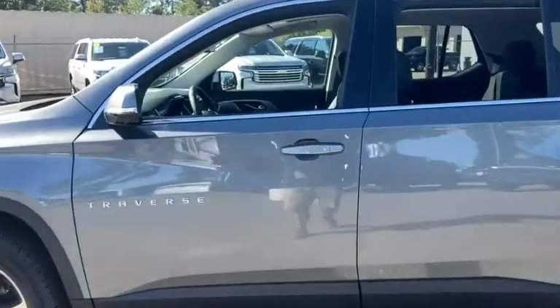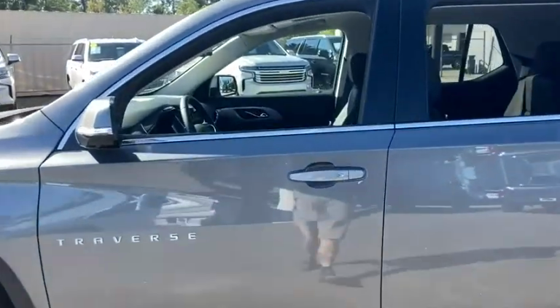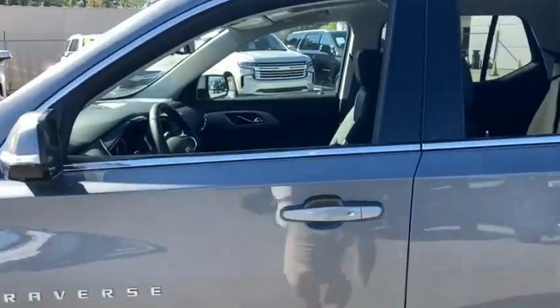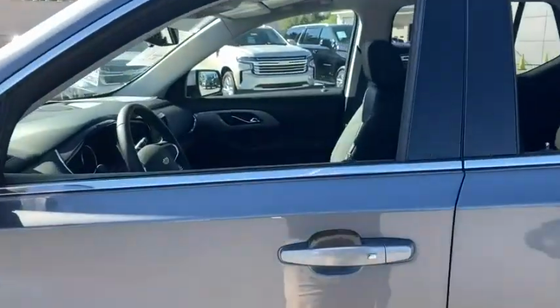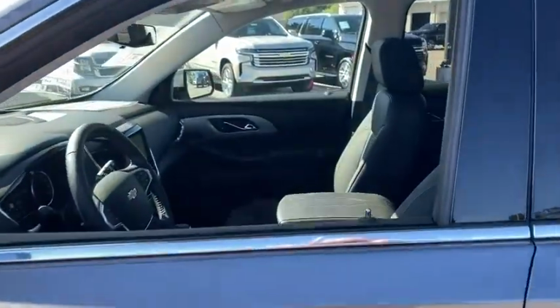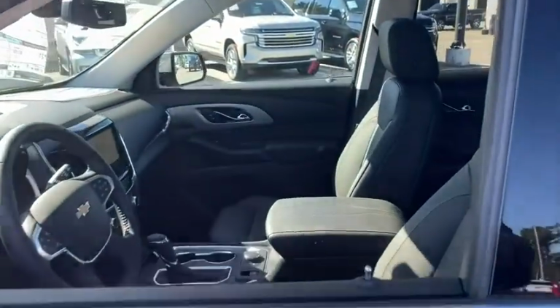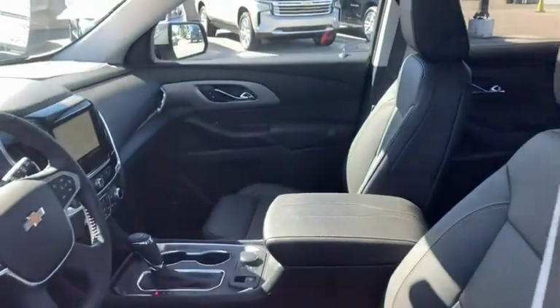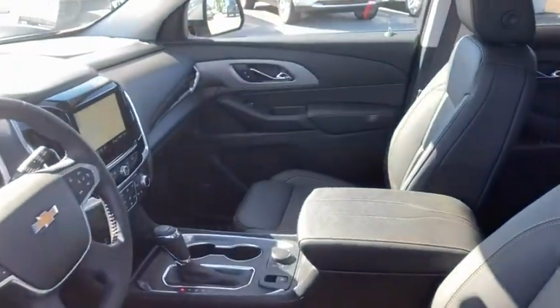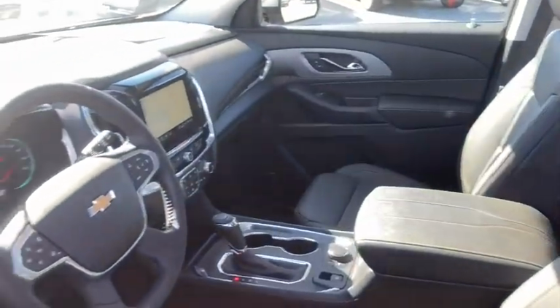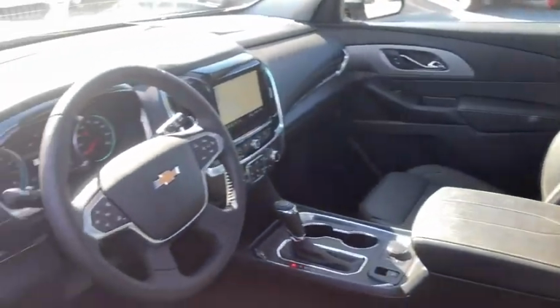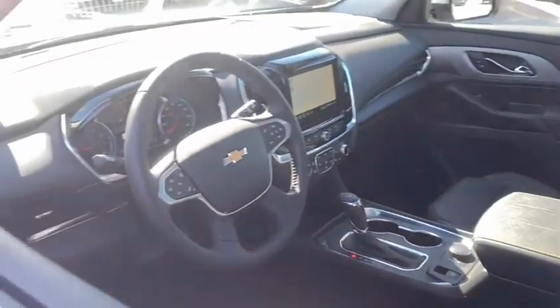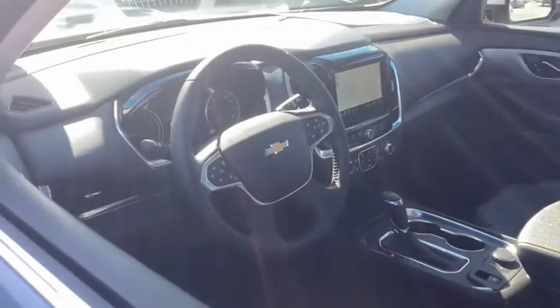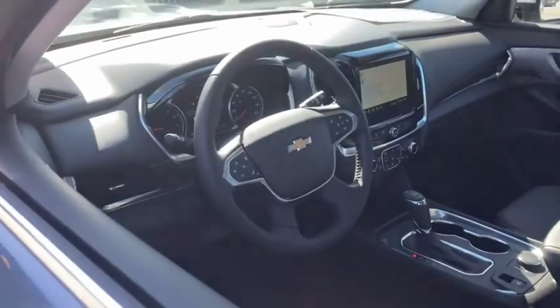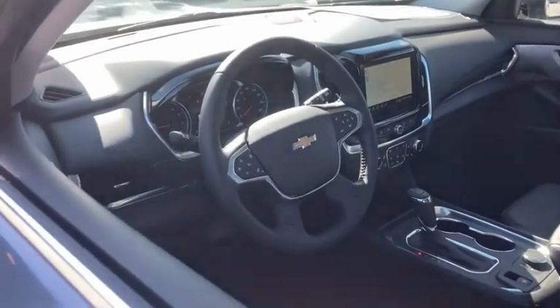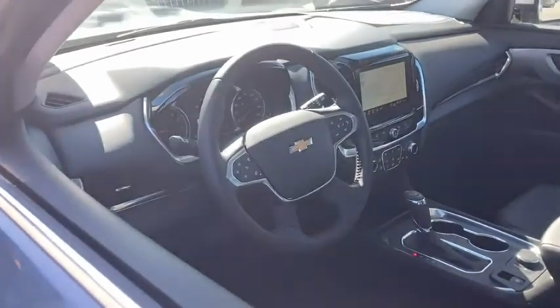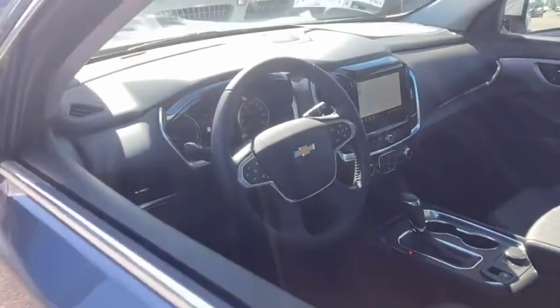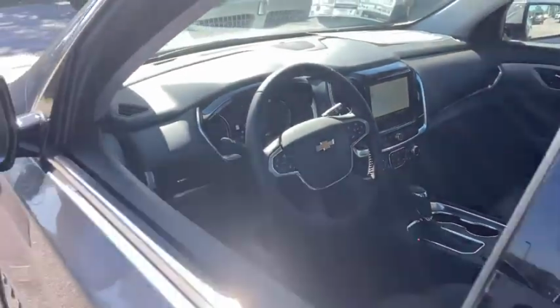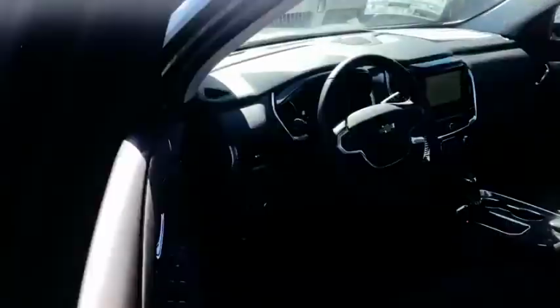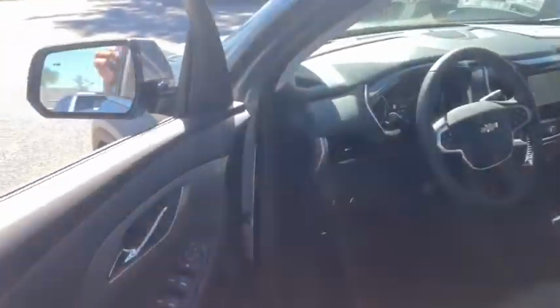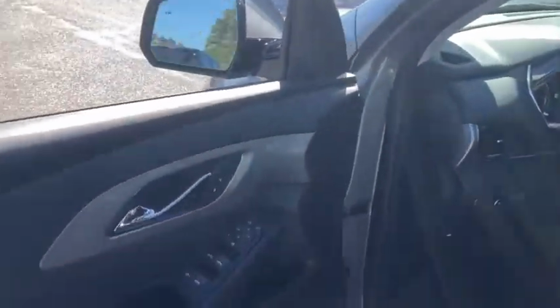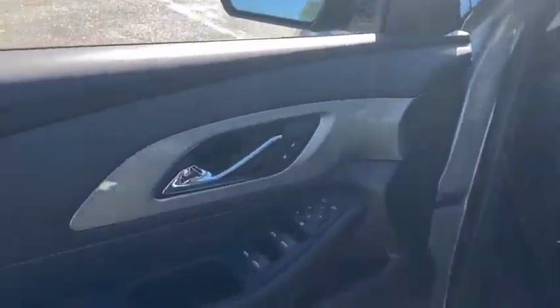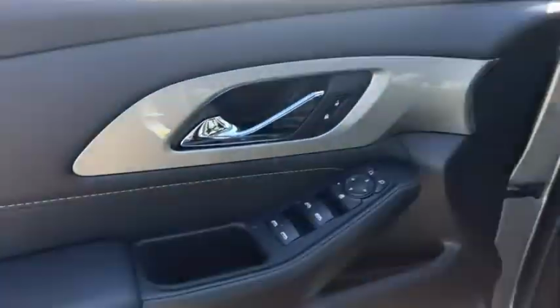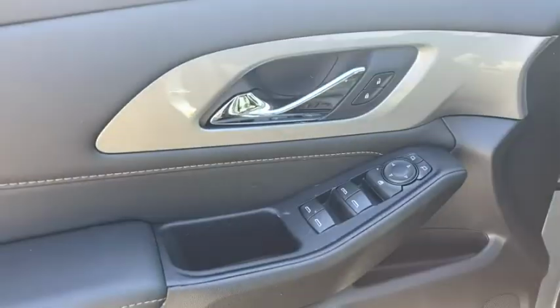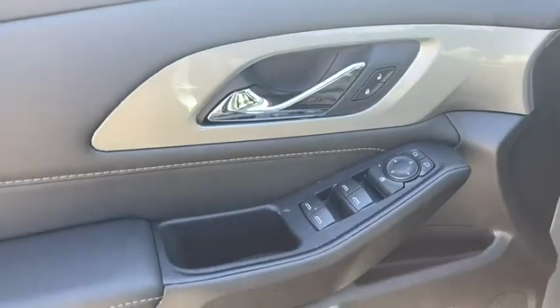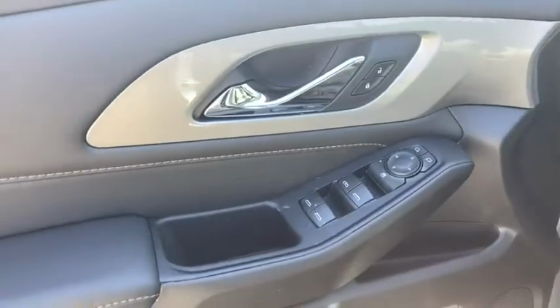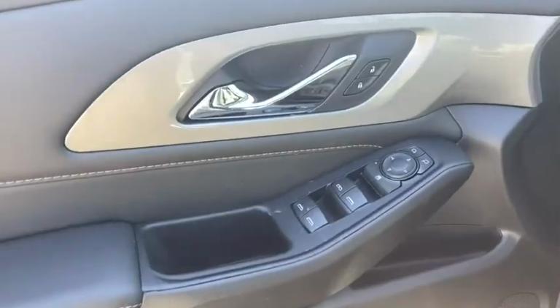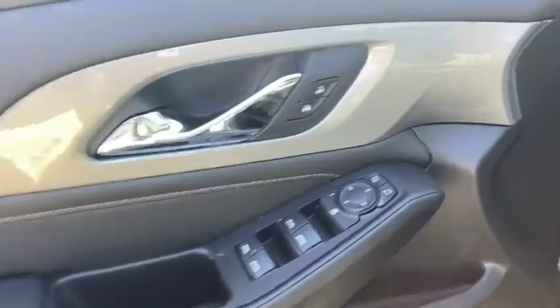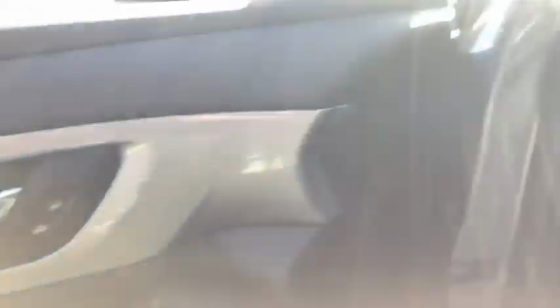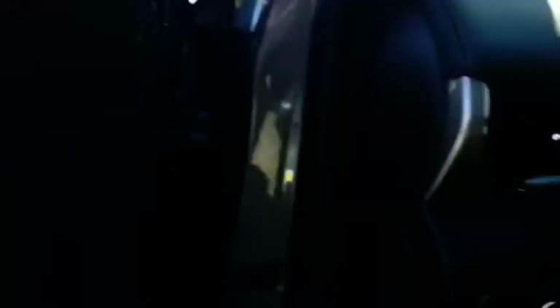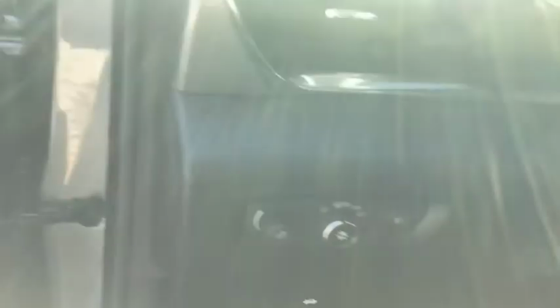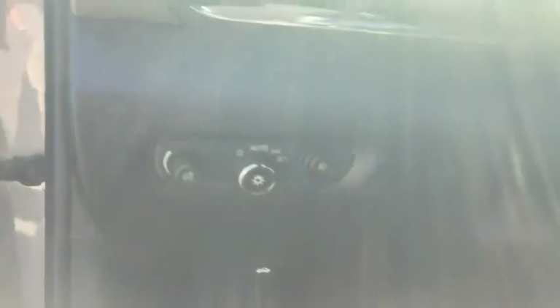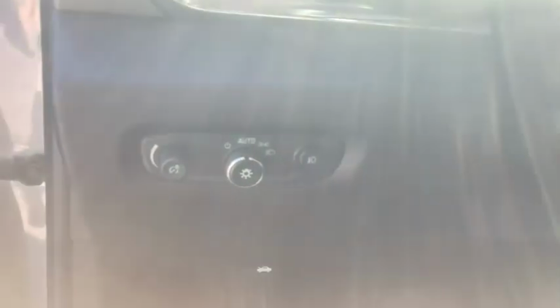Power liftgate, traction control, power passenger seat, dual airbags, leather-wrapped steering wheel, alloy wheels, power steering, four-wheel disc brakes, universal garage door opener.